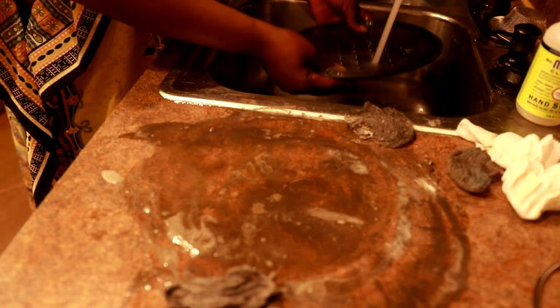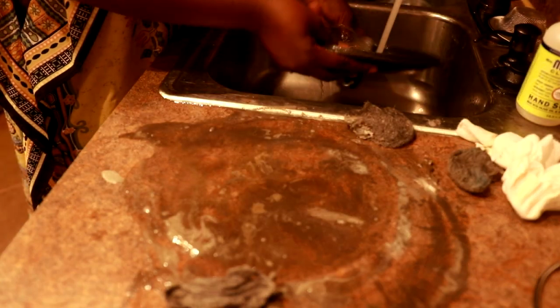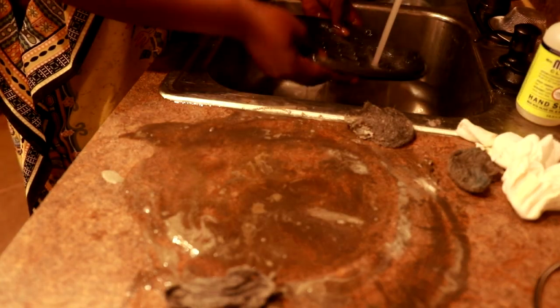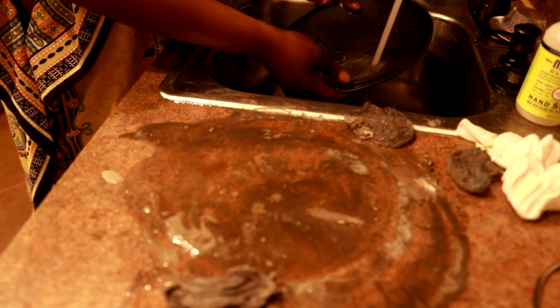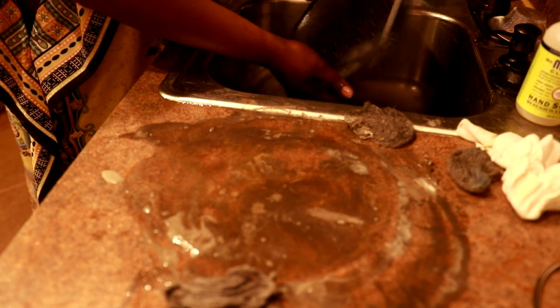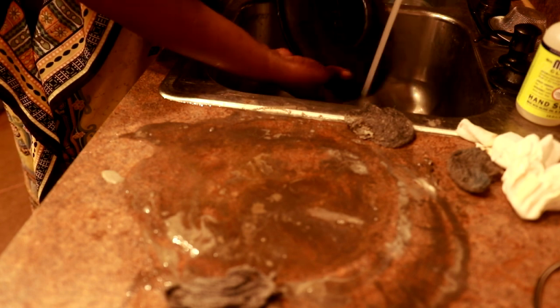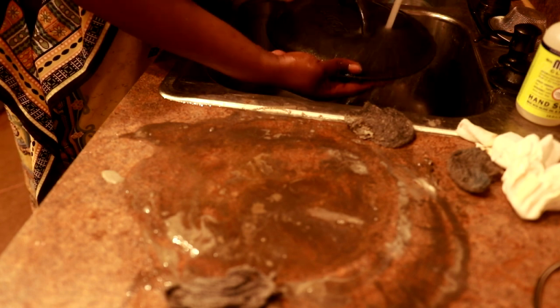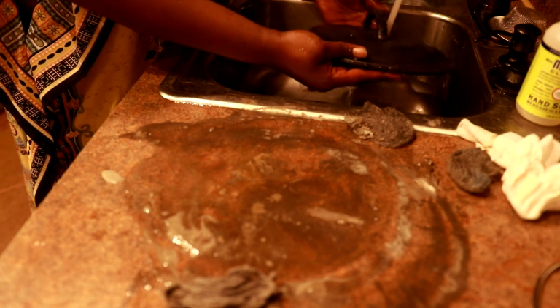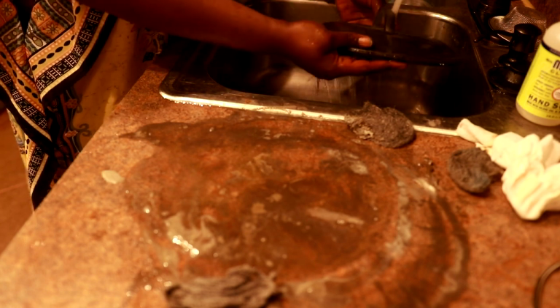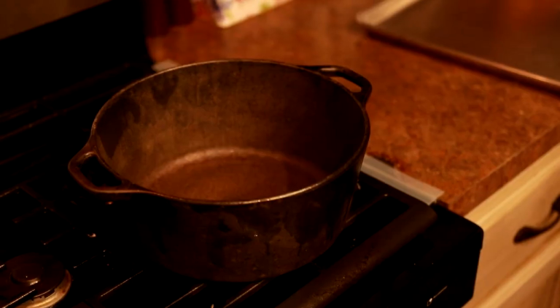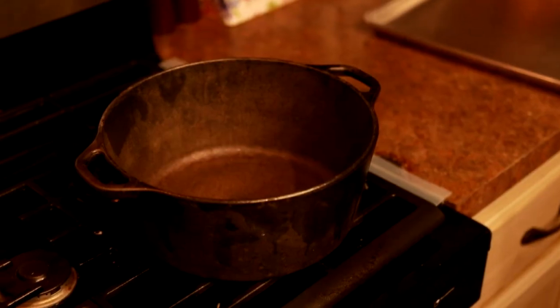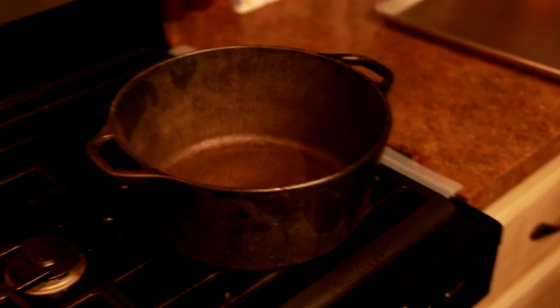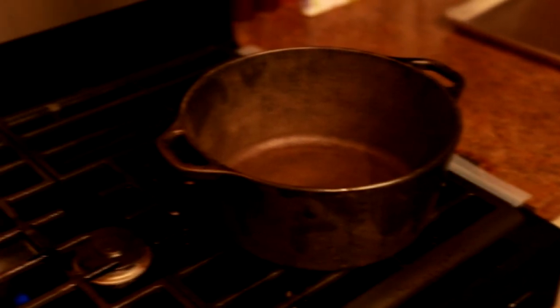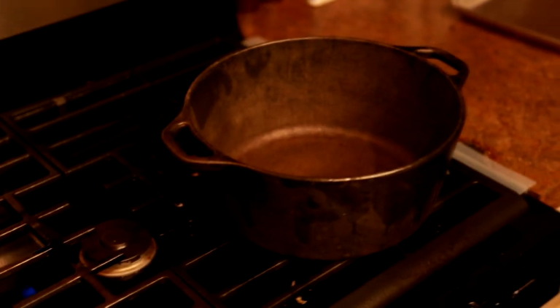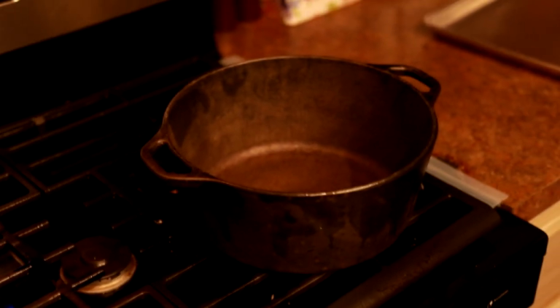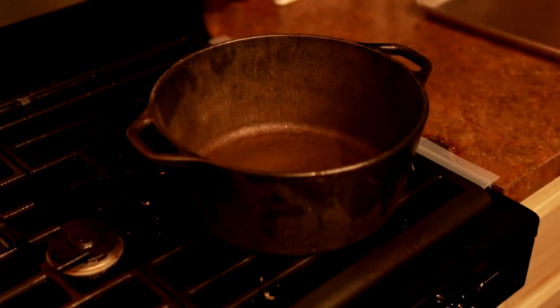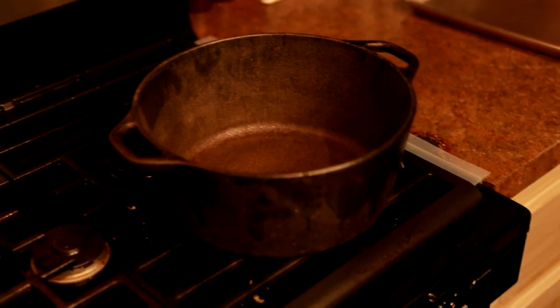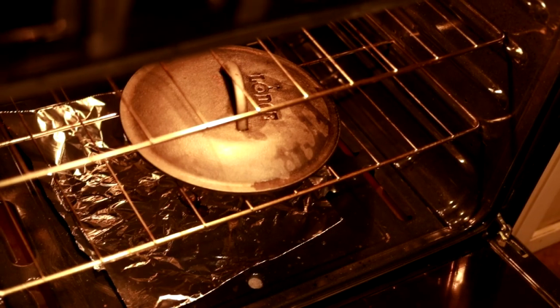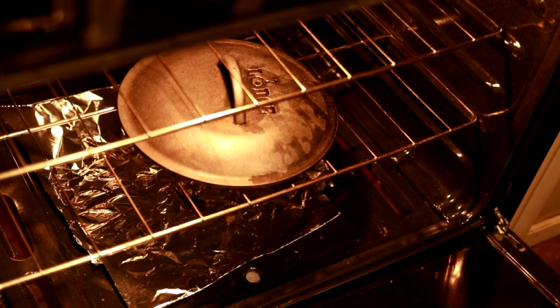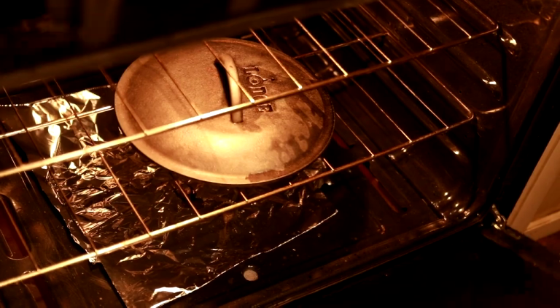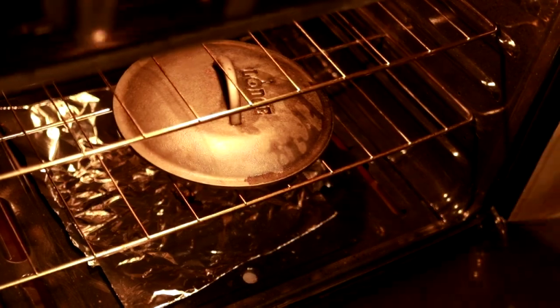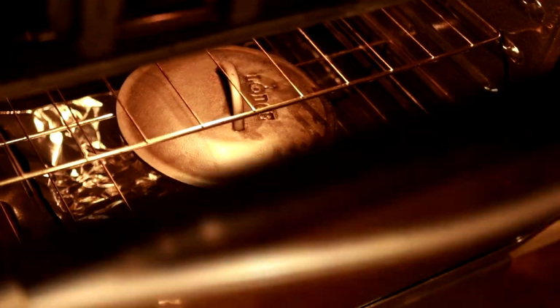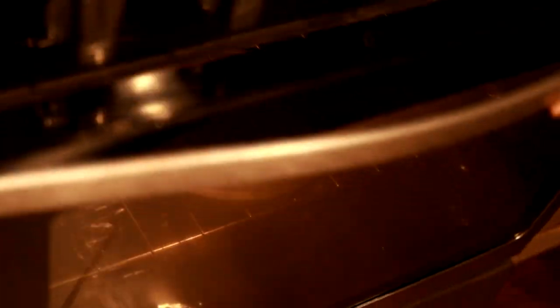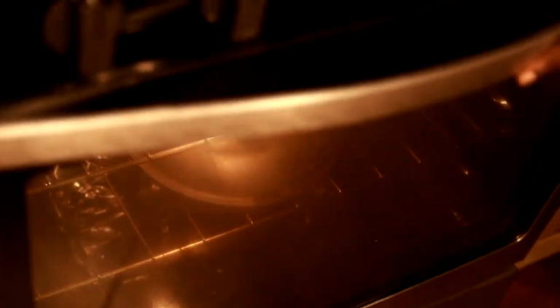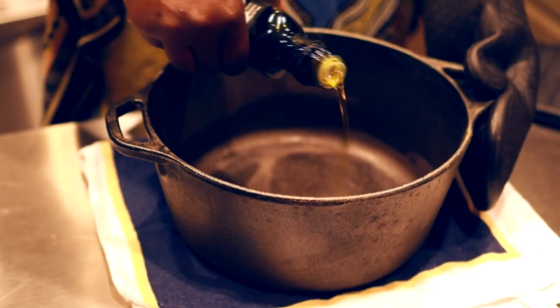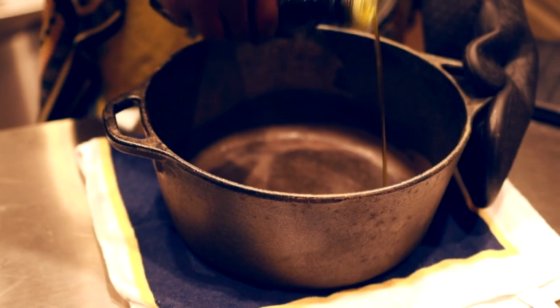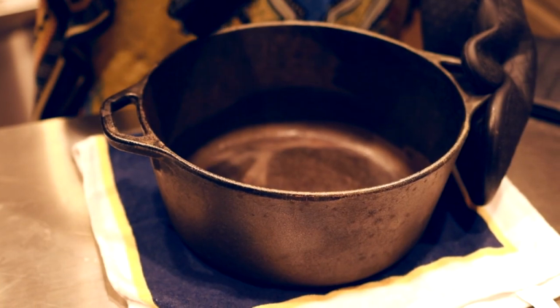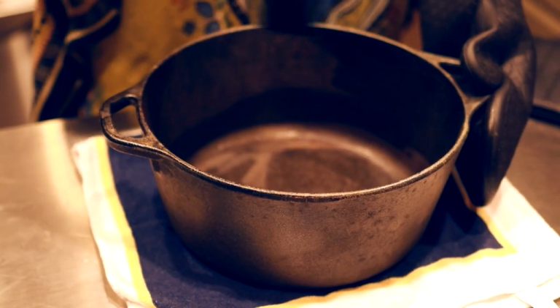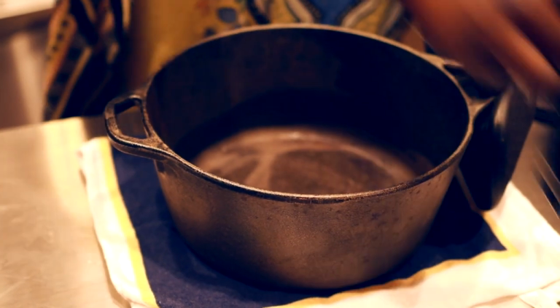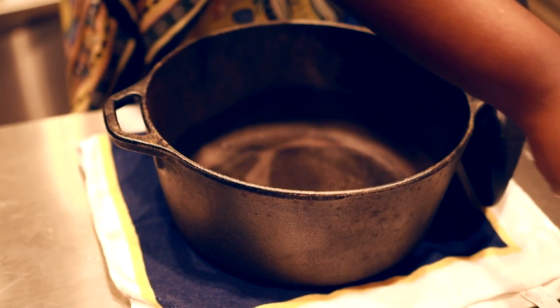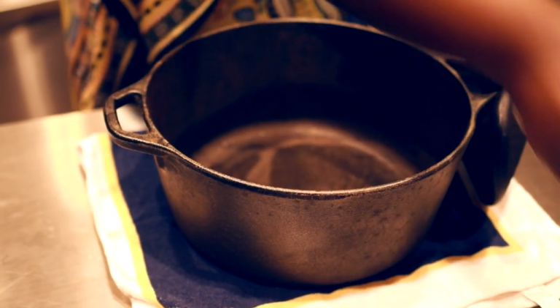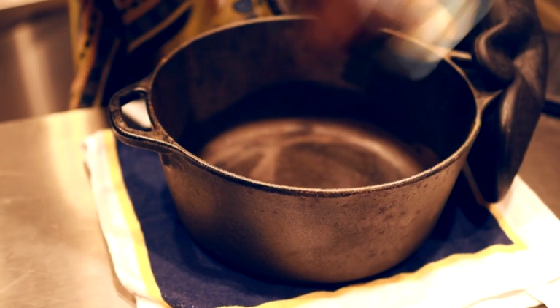After scrubbing, rinse the skillet and quickly and thoroughly dry it with a paper towel. You can also place your cast iron on the stove to get rid of any excess water.